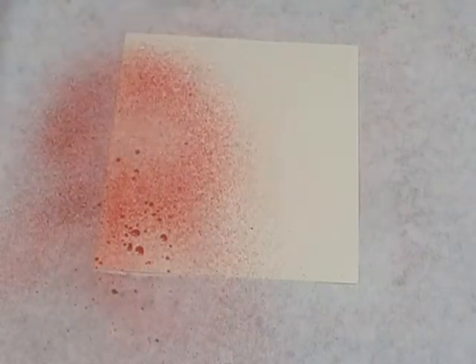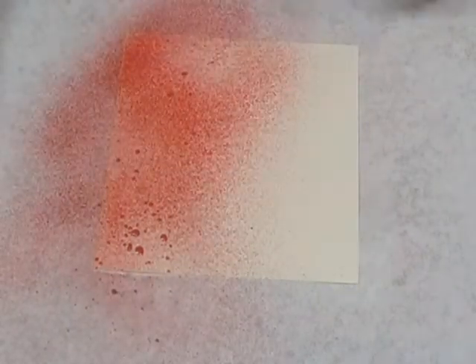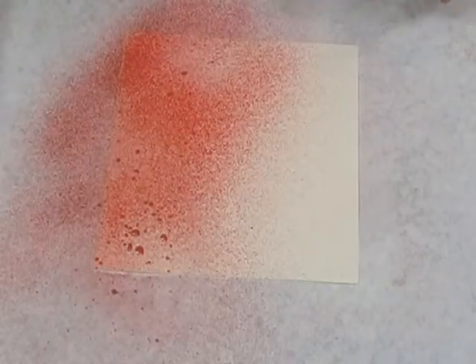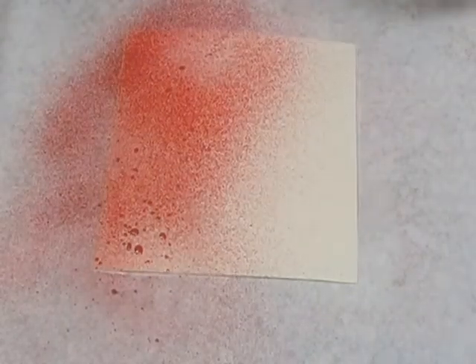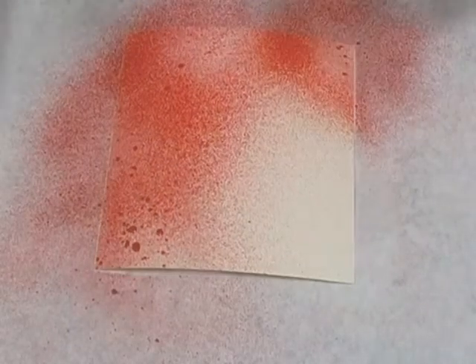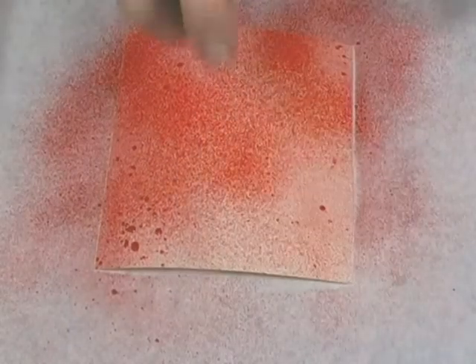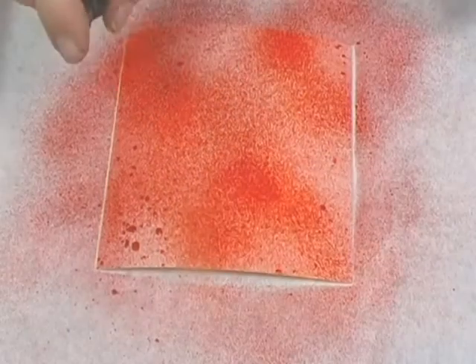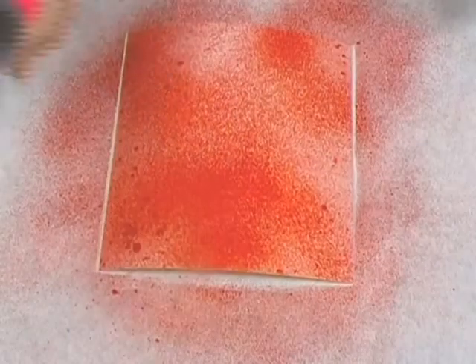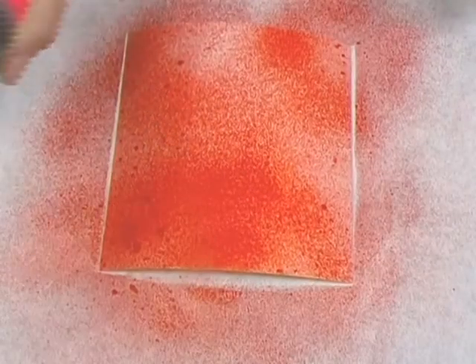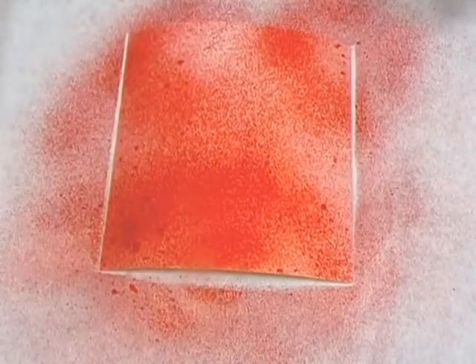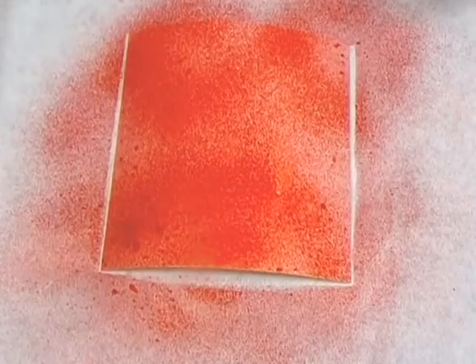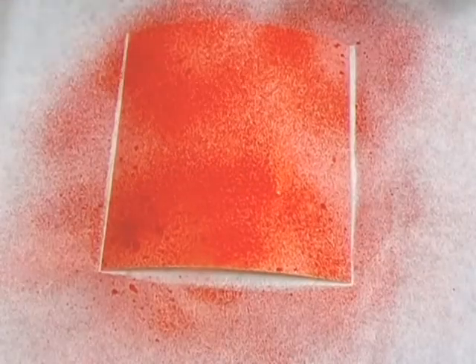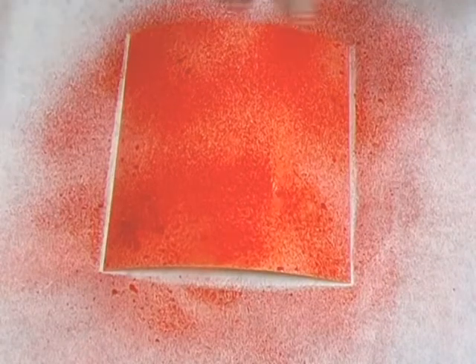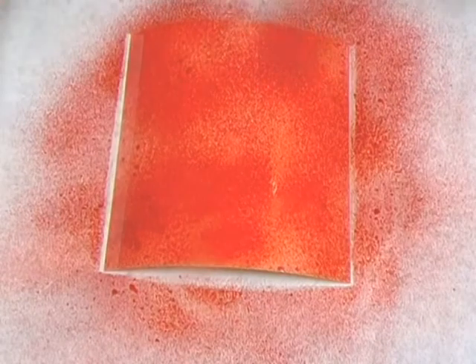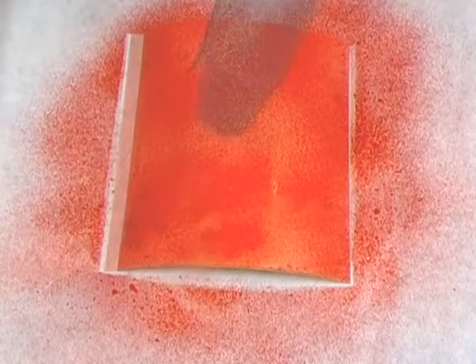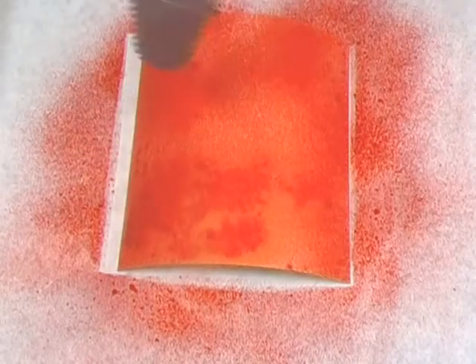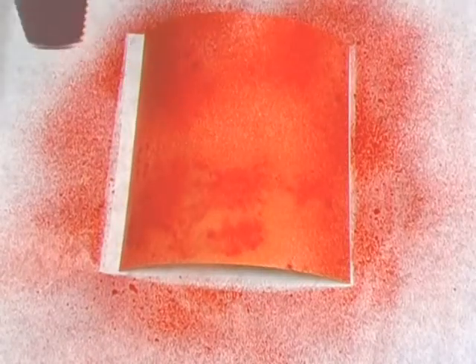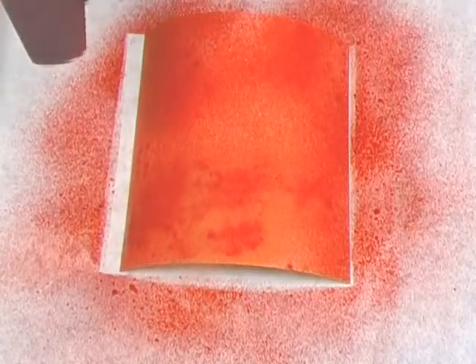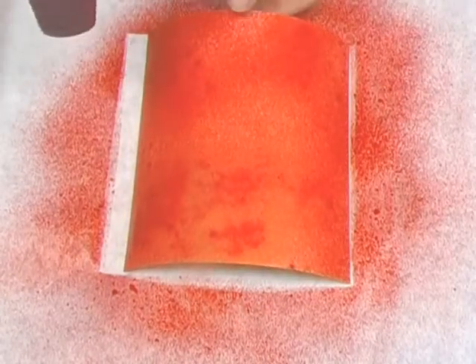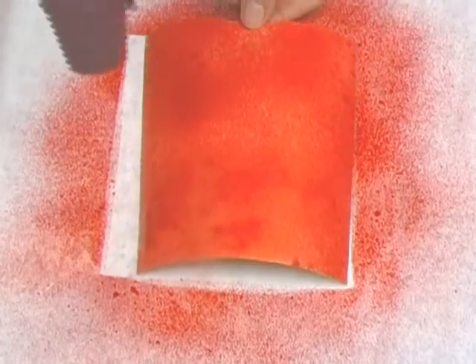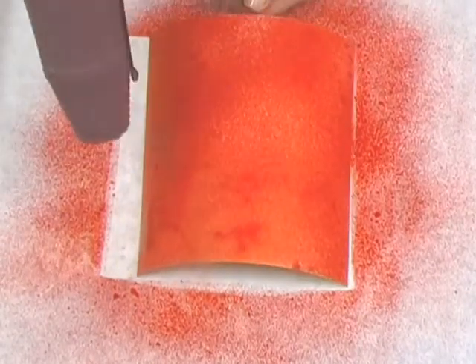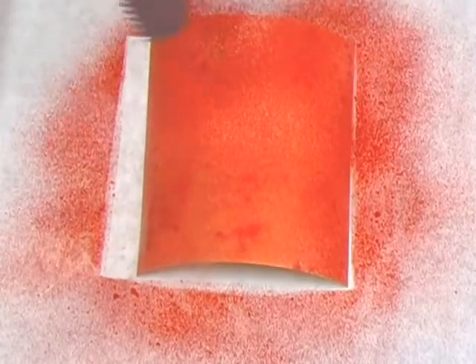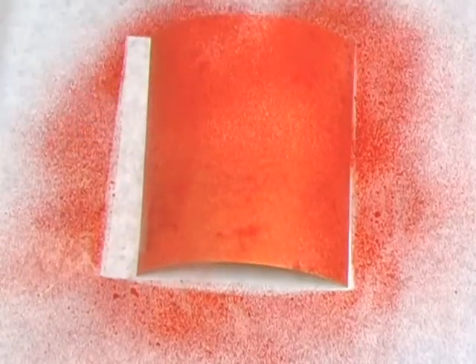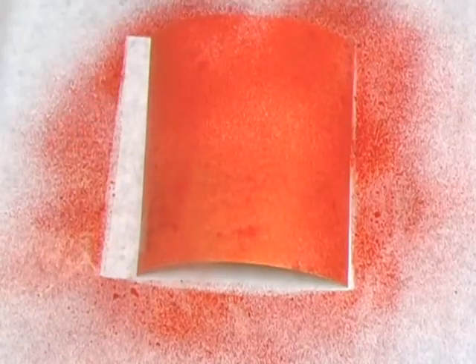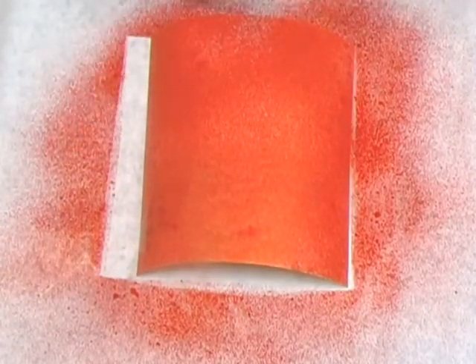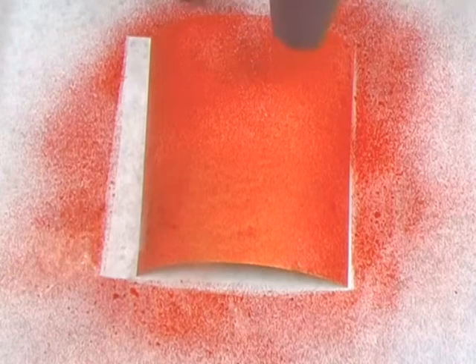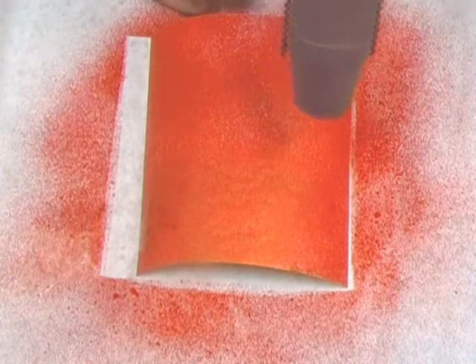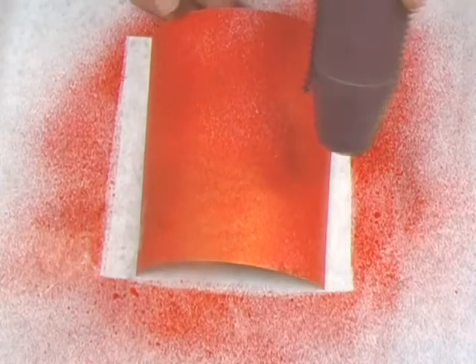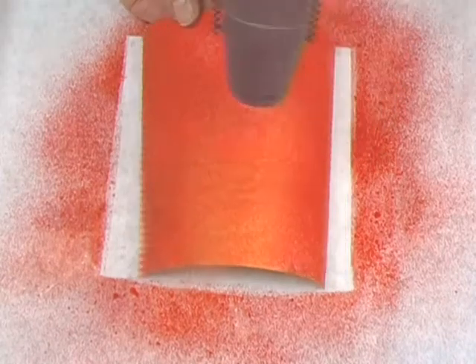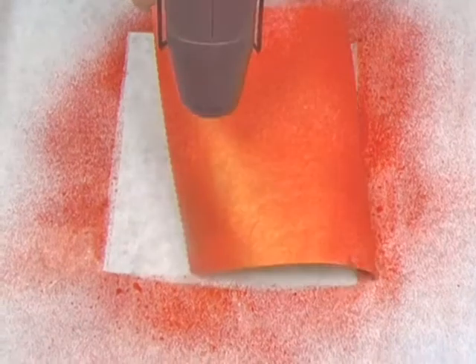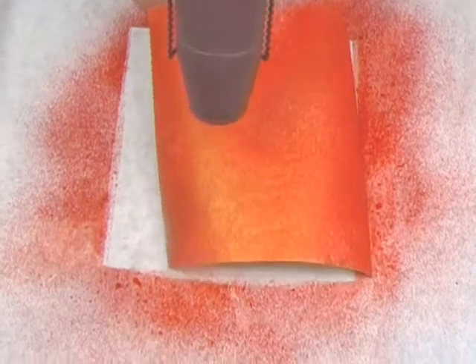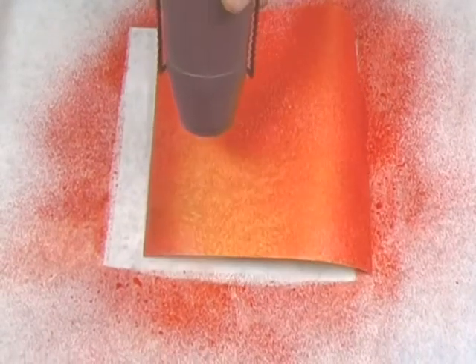The intense colors in Starburst Stains will quickly turn this plain cardstock to a vibrant red. Watch the metallic gold revealed as the cardstock dries.